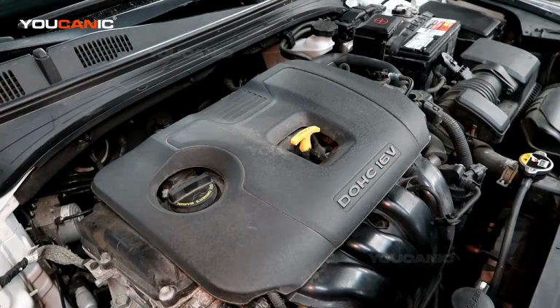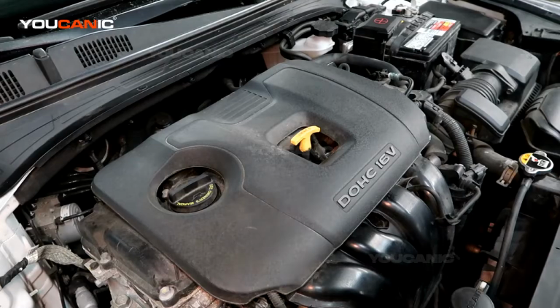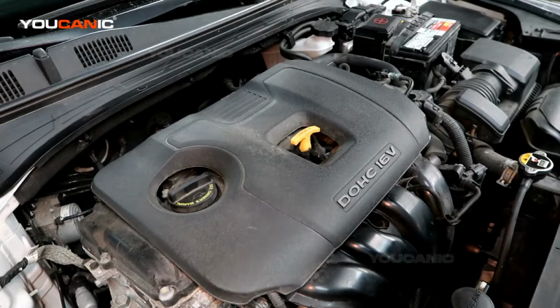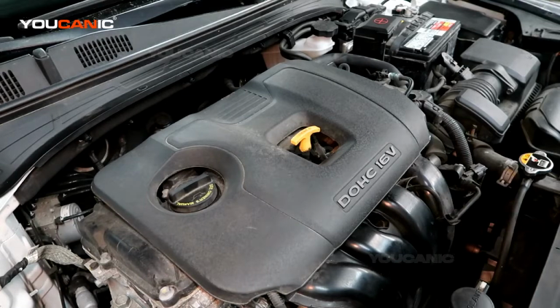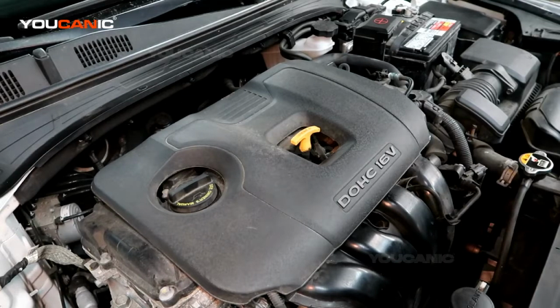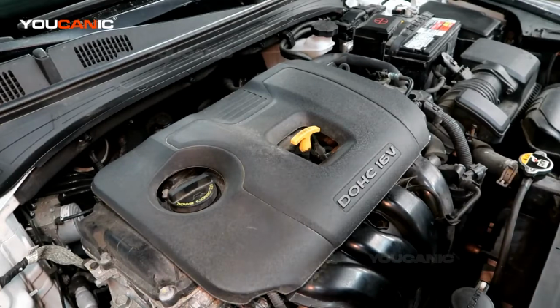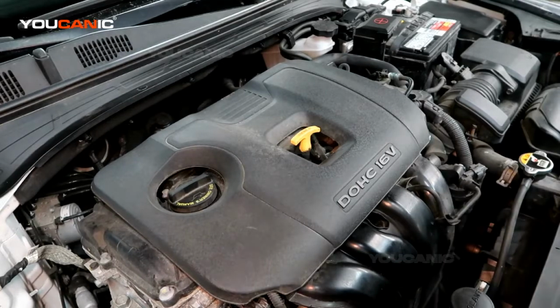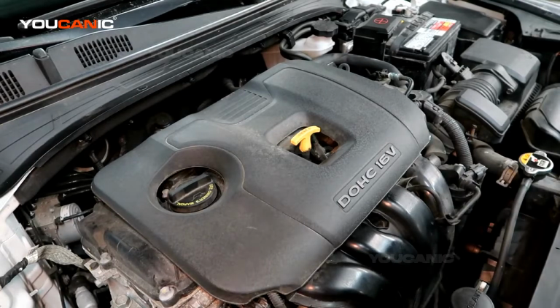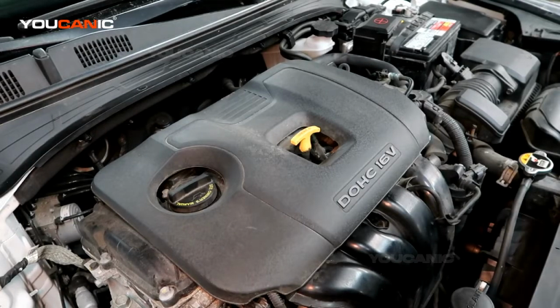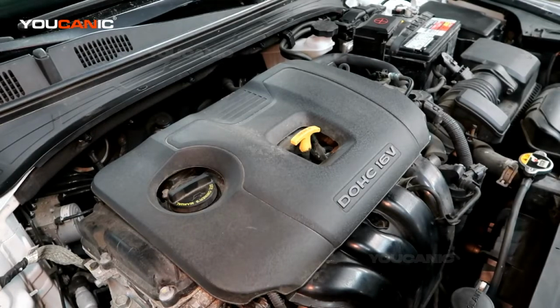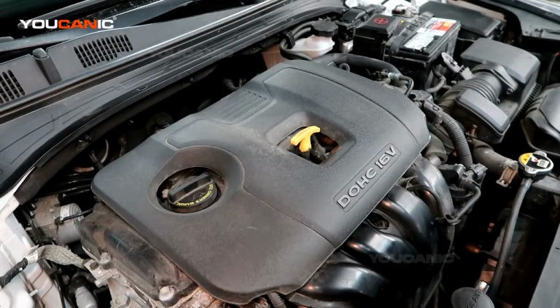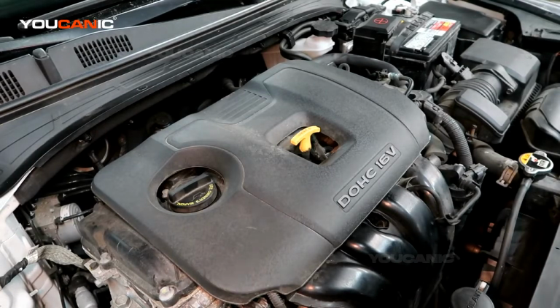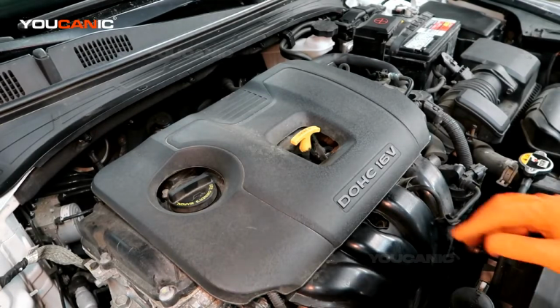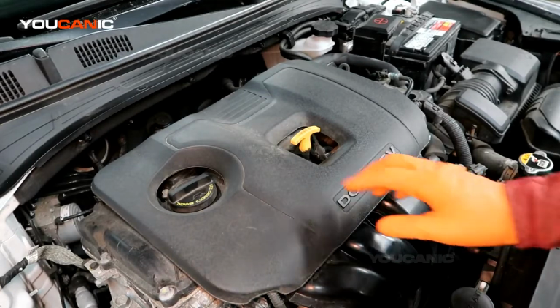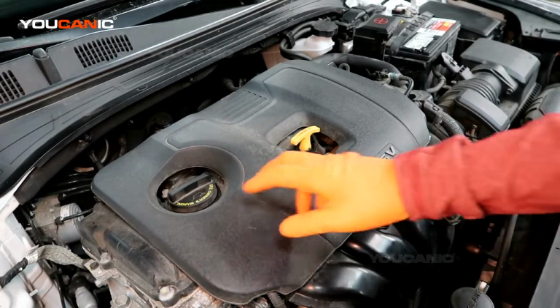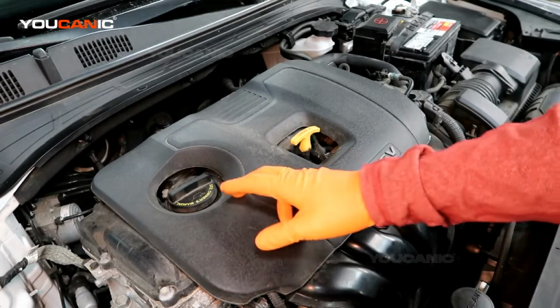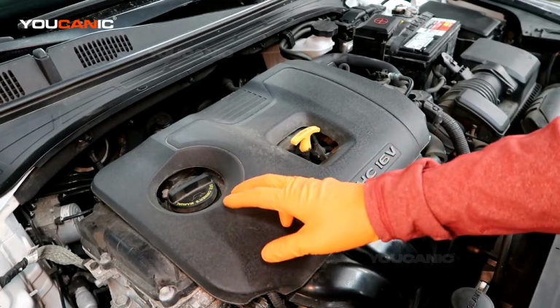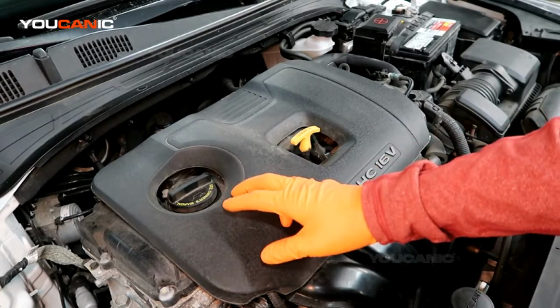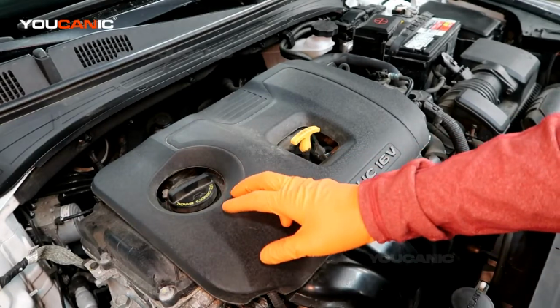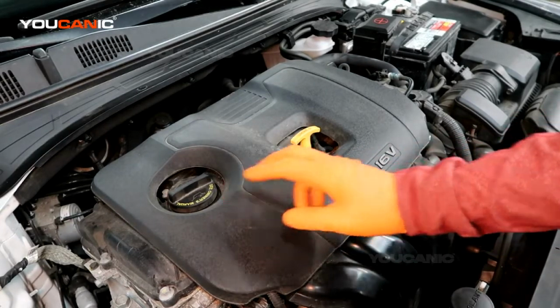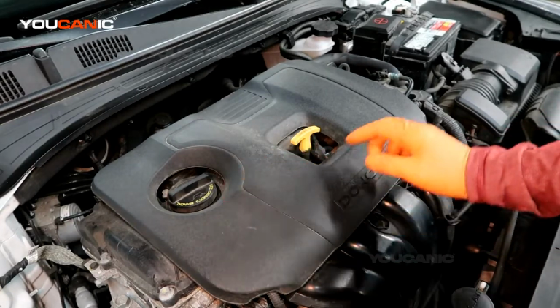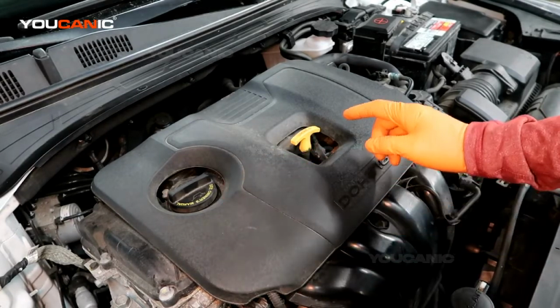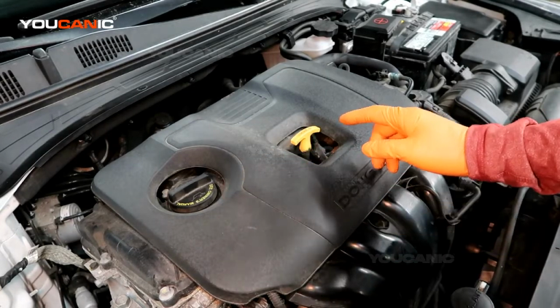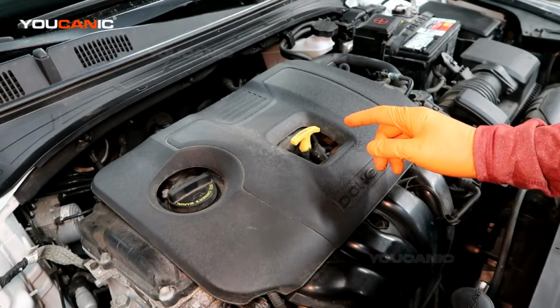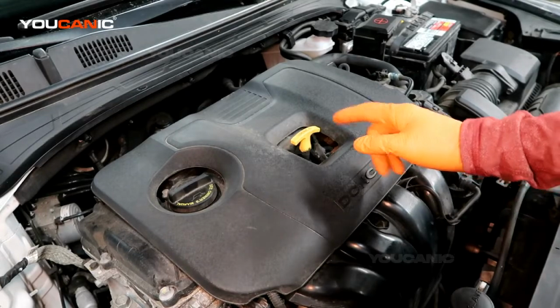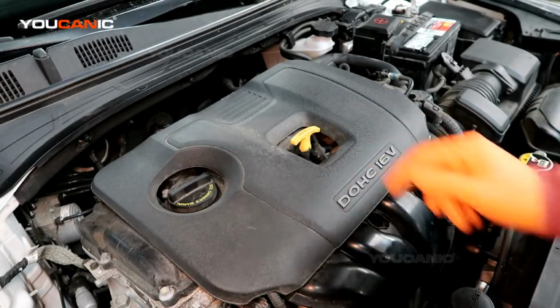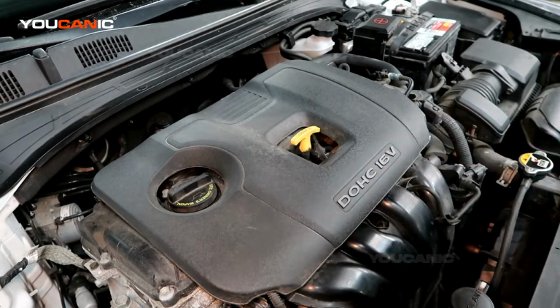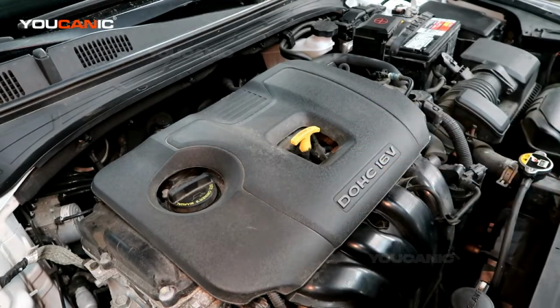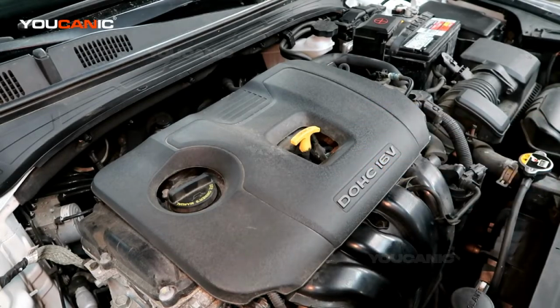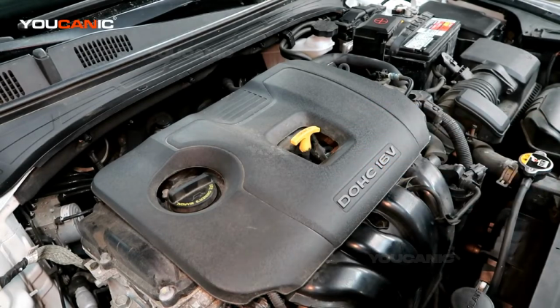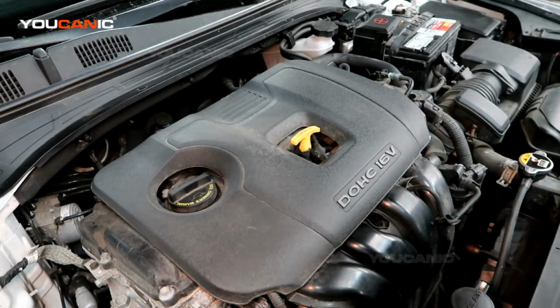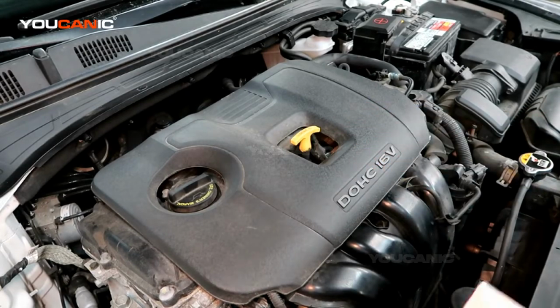Welcome to Youcanic. Today here at Youcanic we're going to go over where you would add engine oil and check your engine oil level.